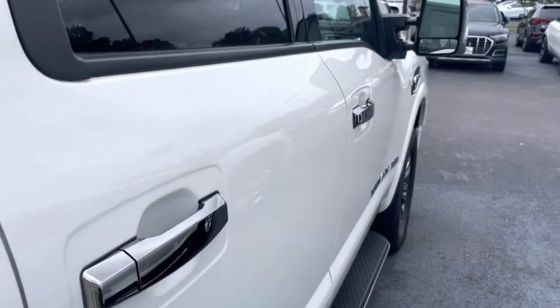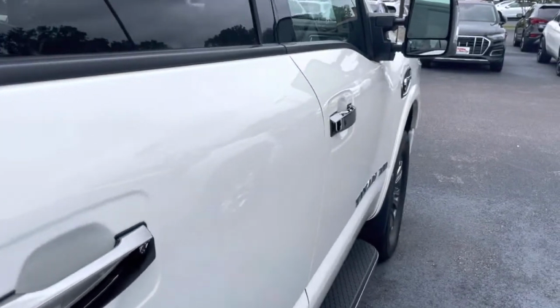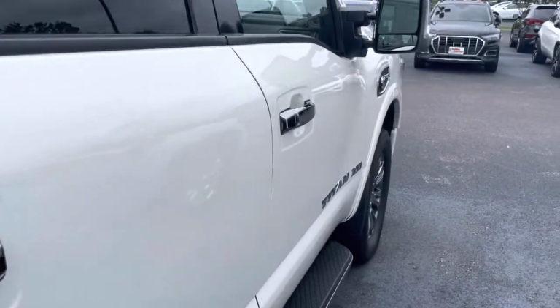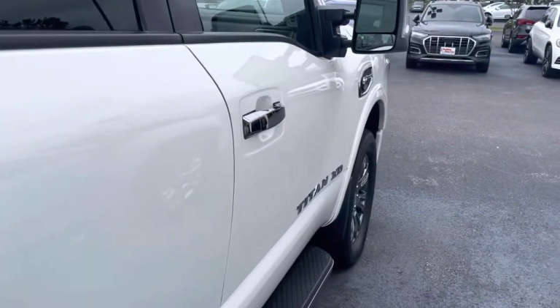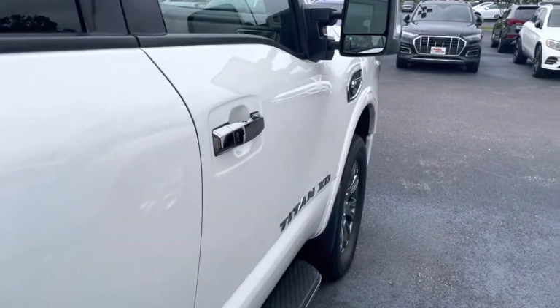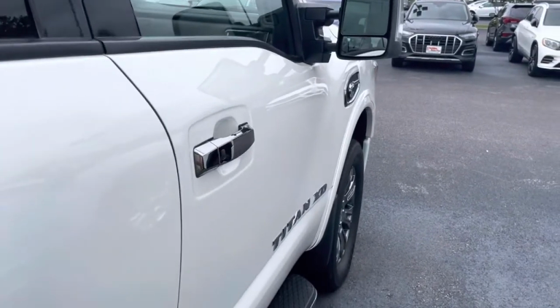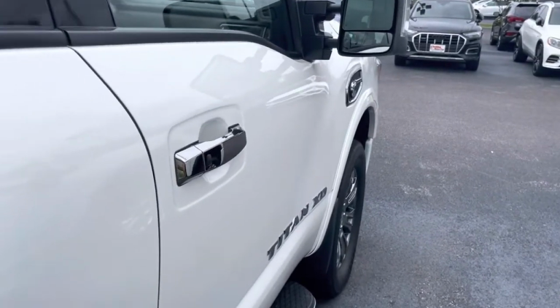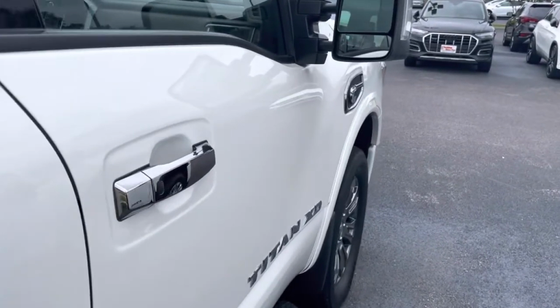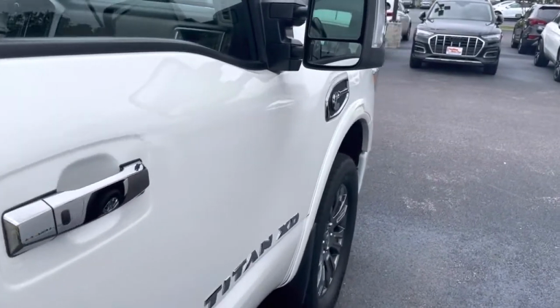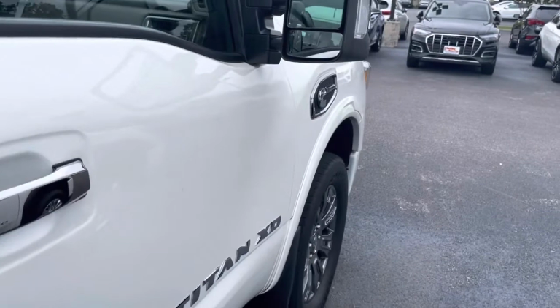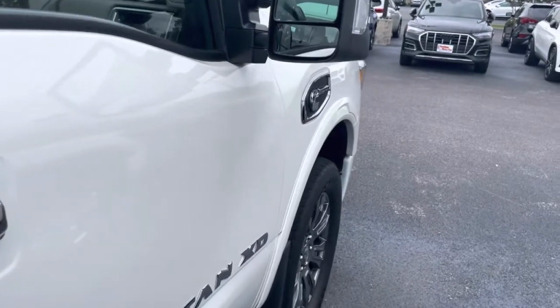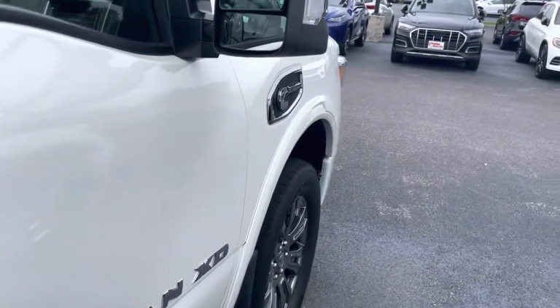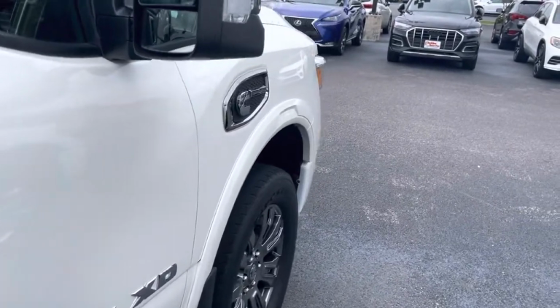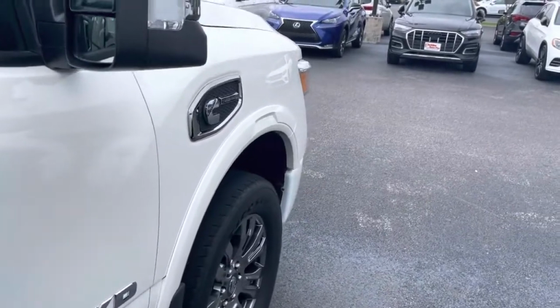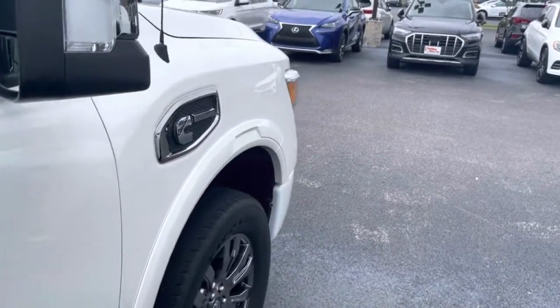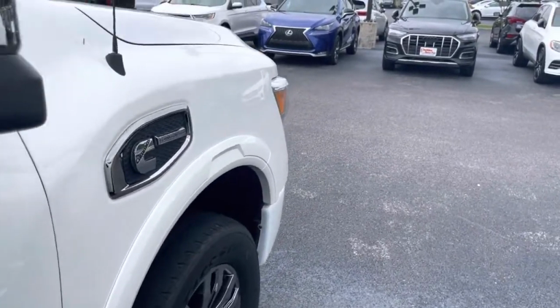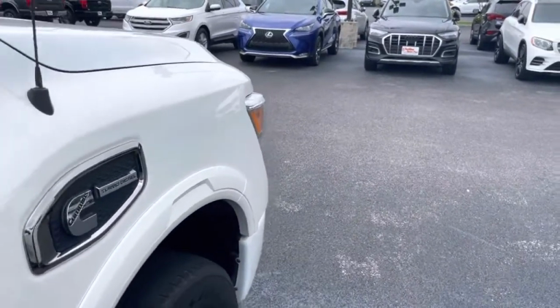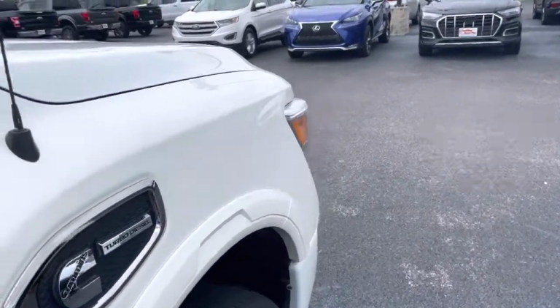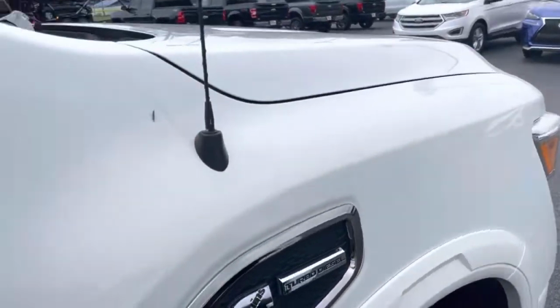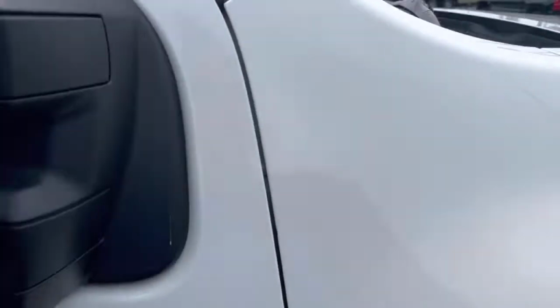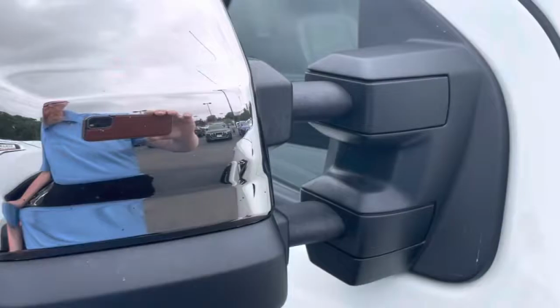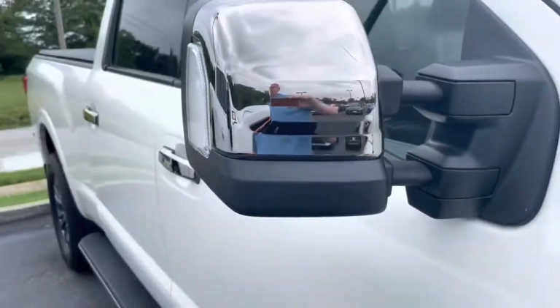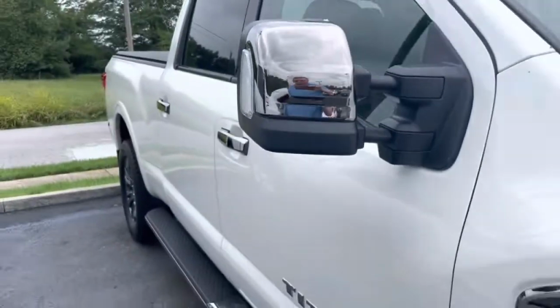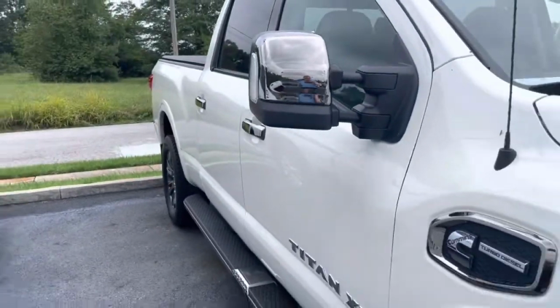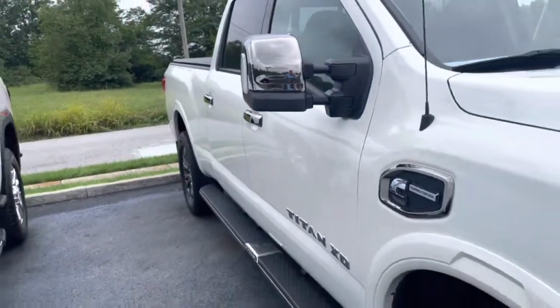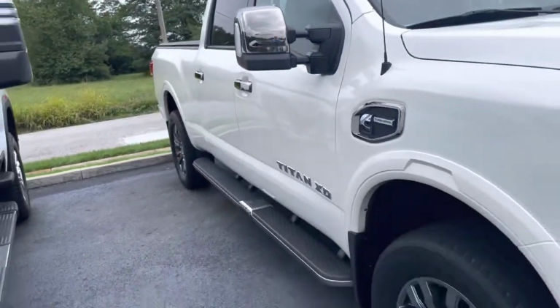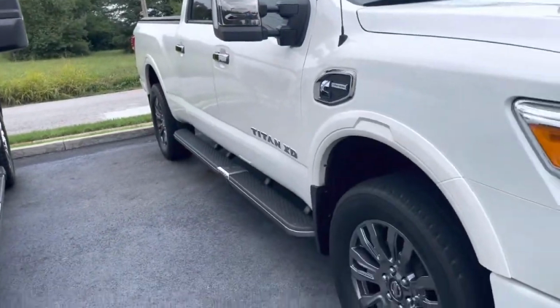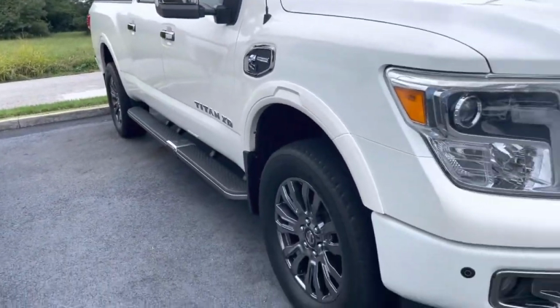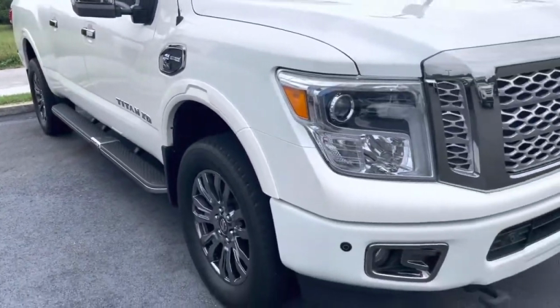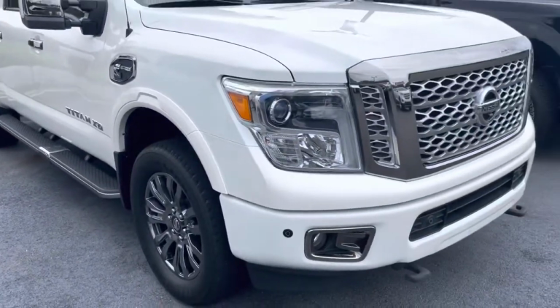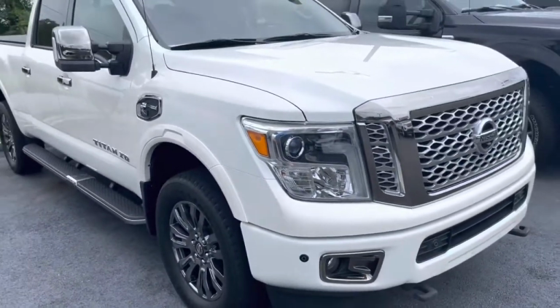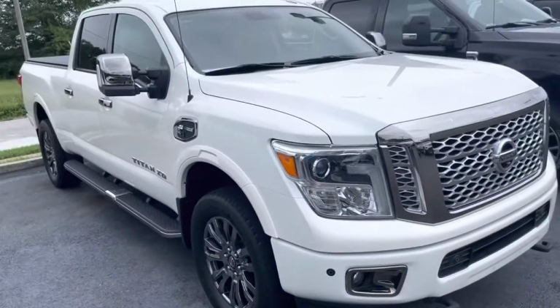Moving on down through the passenger side — again, no dings, no big scratches to report.